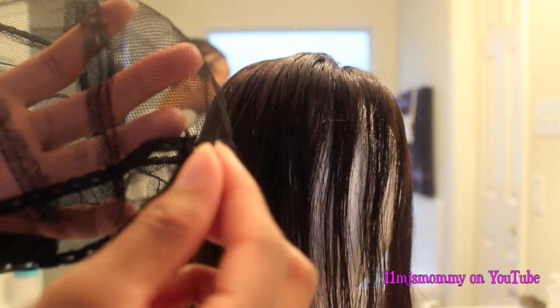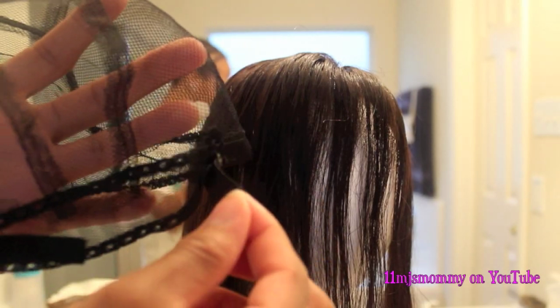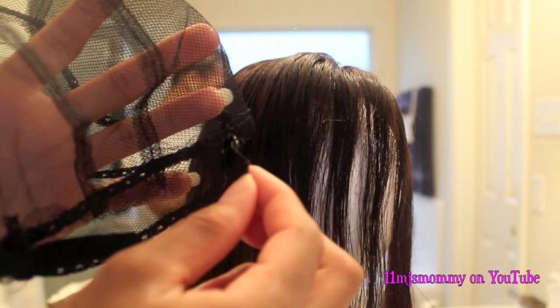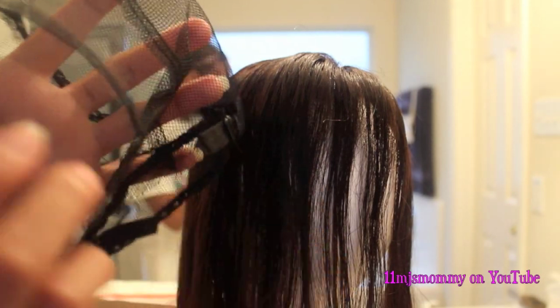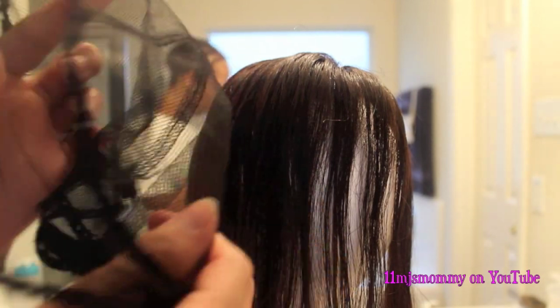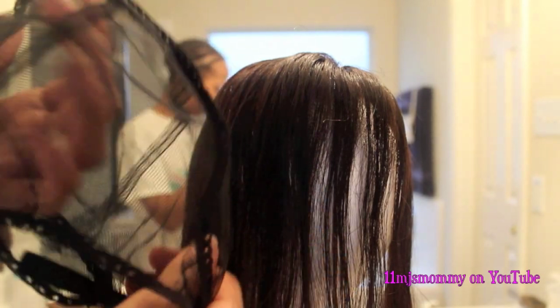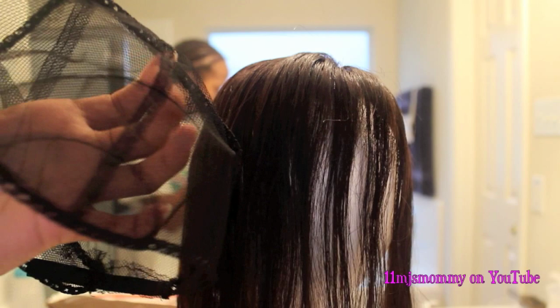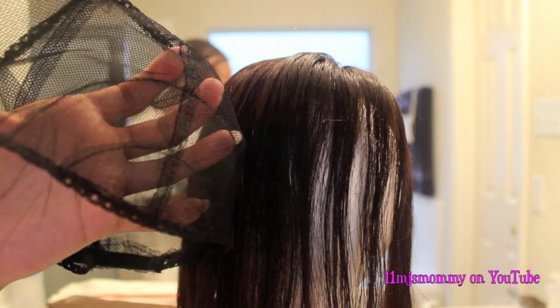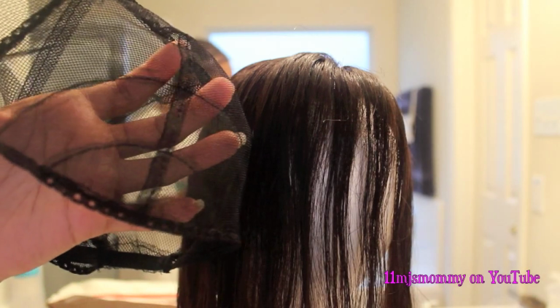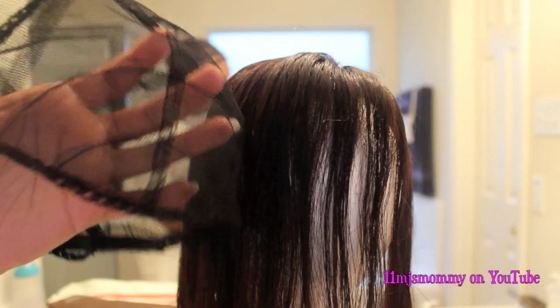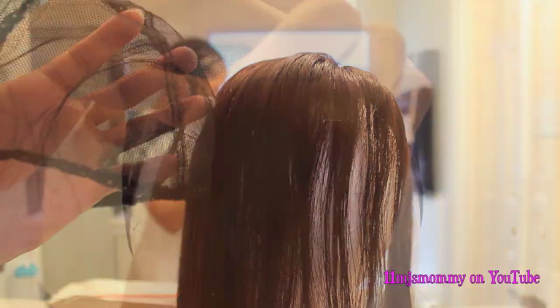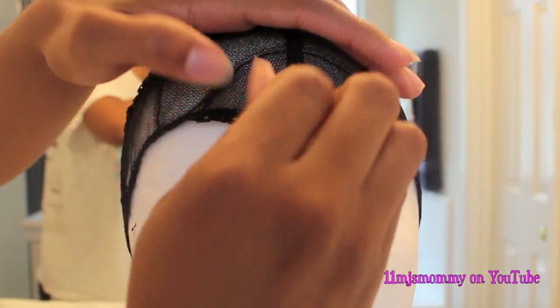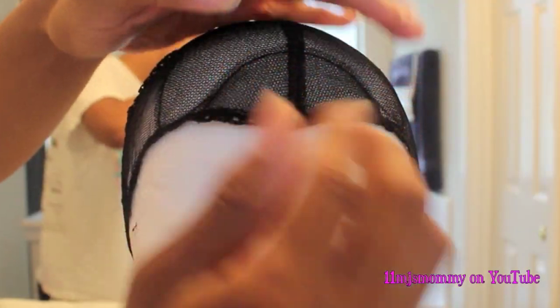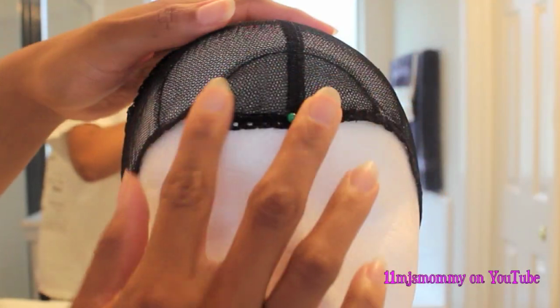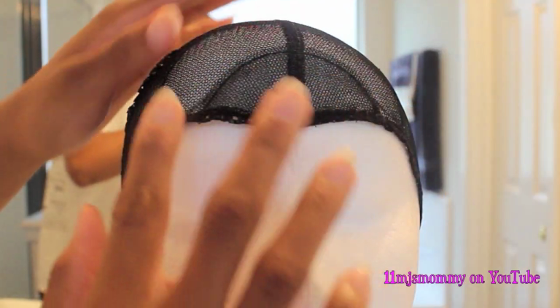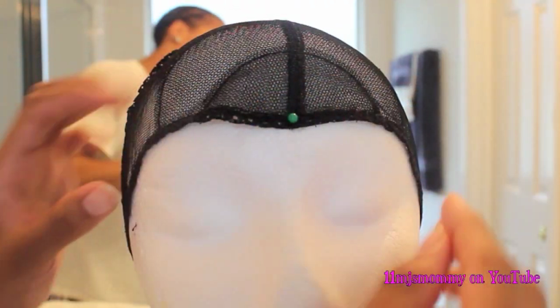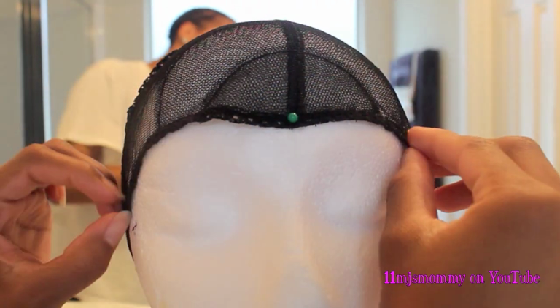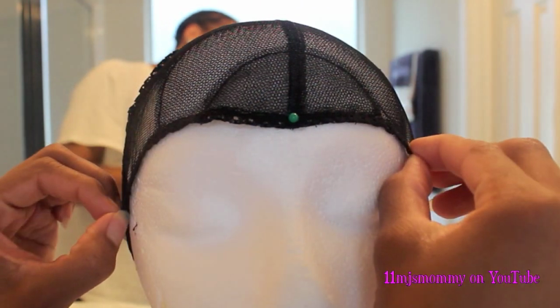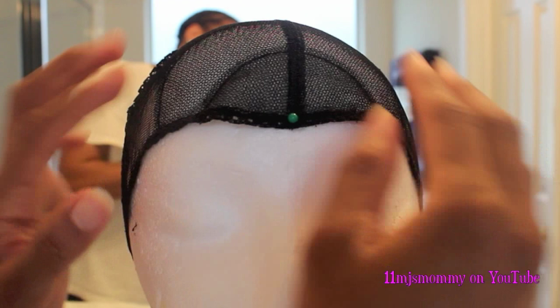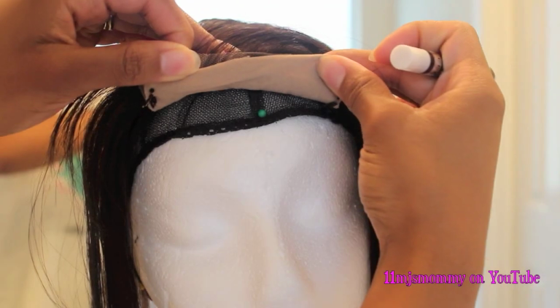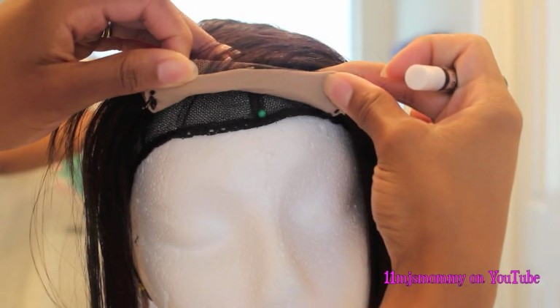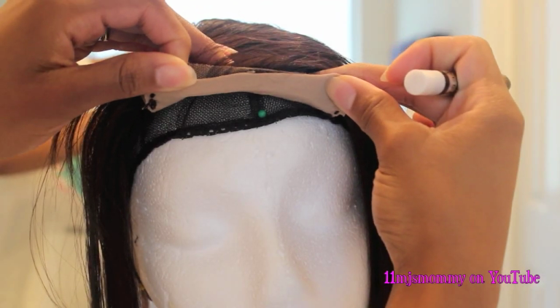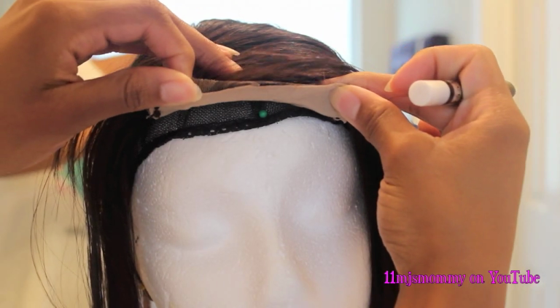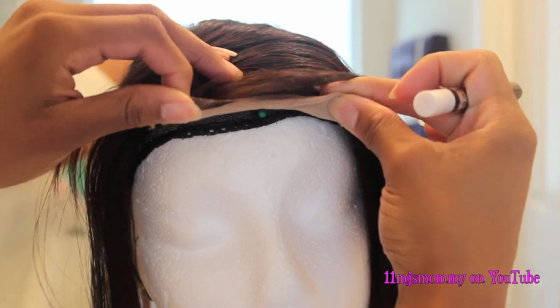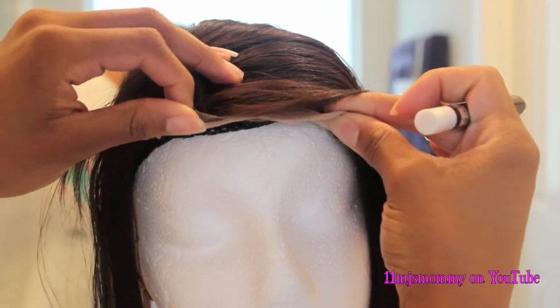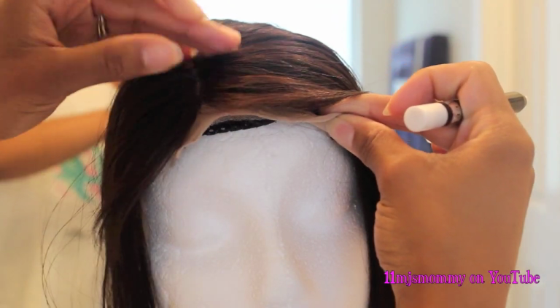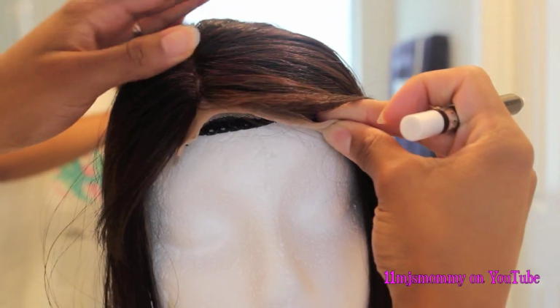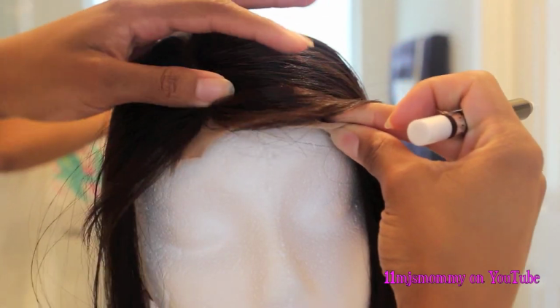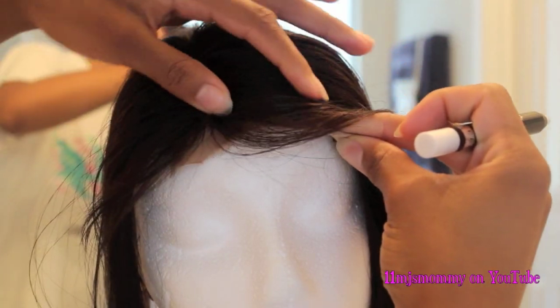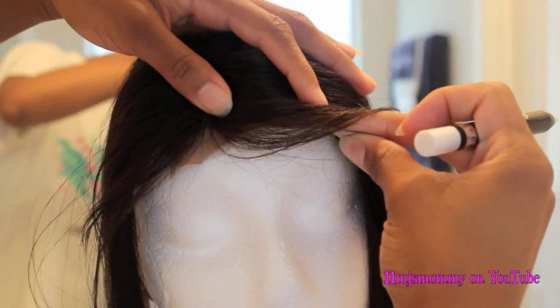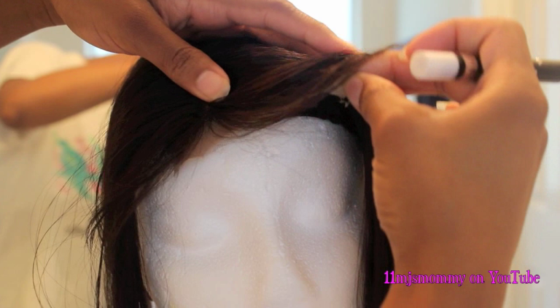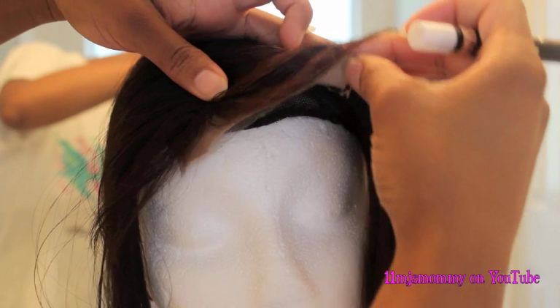I like it because it has the adjustable straps in the back and it also has a lot of guidelines for you to follow. I had already measured the cap and the closure on my head, so I'm using this eyeshadow pencil to outline where the closure is going to go on the cap.